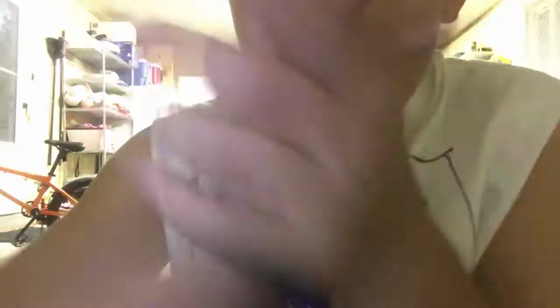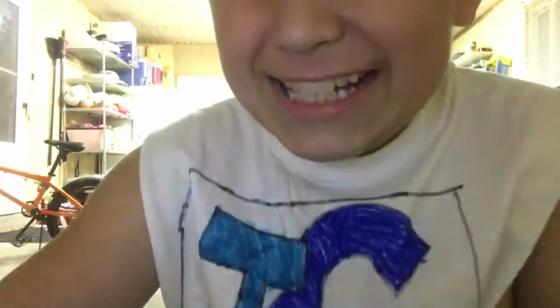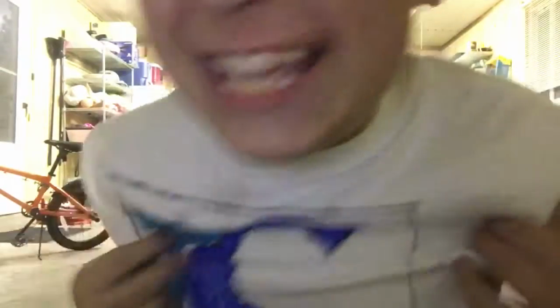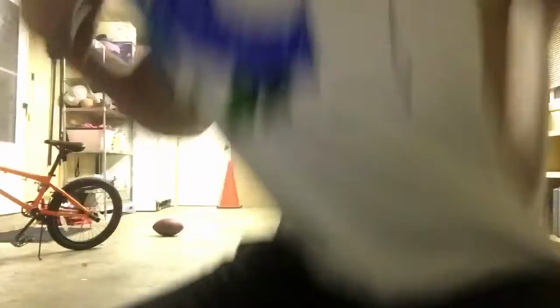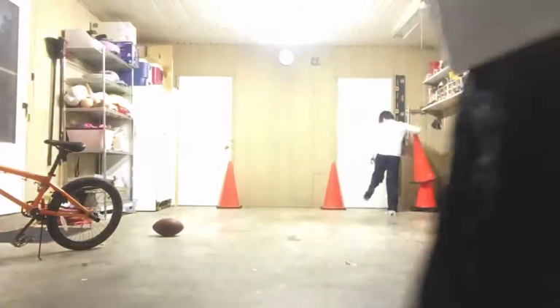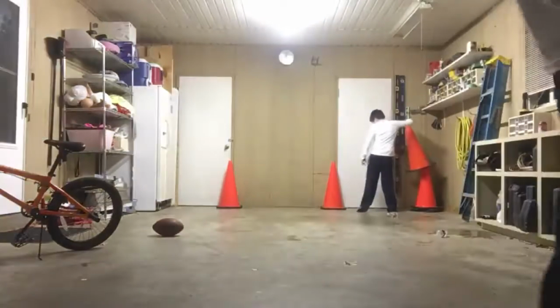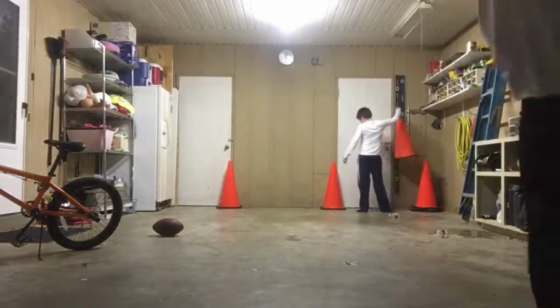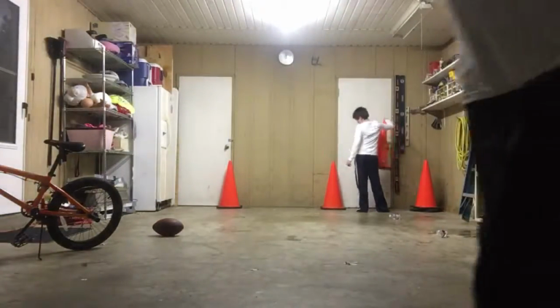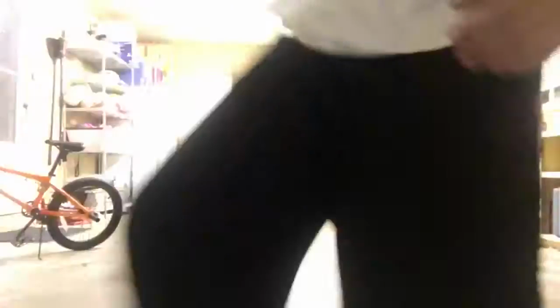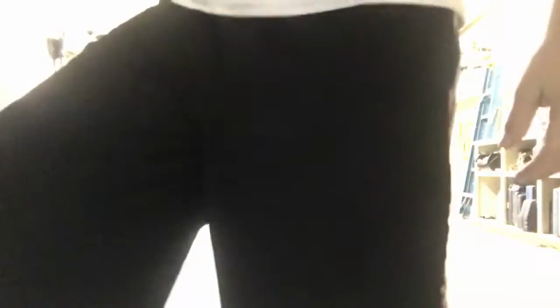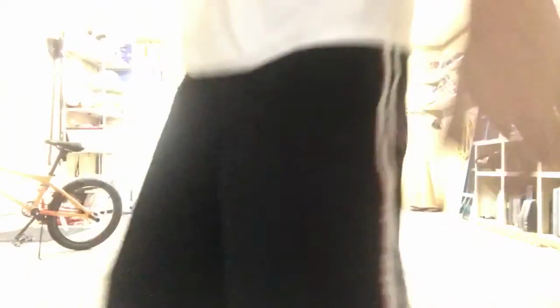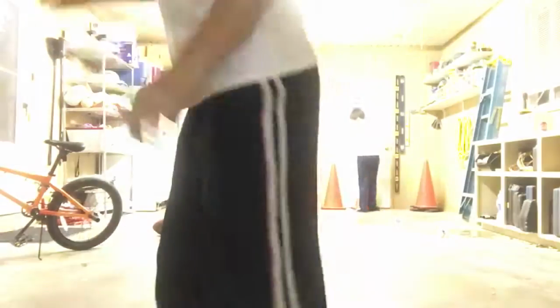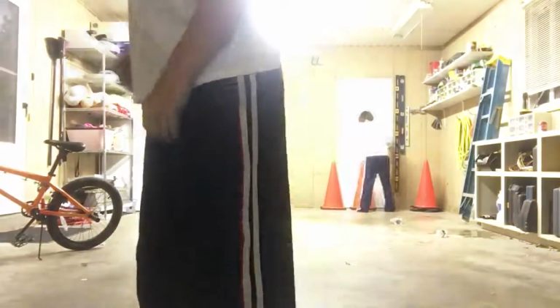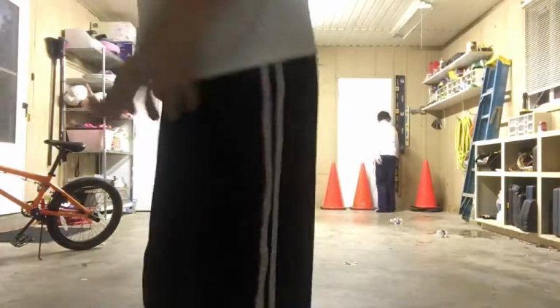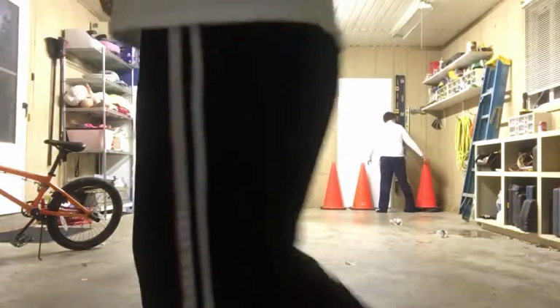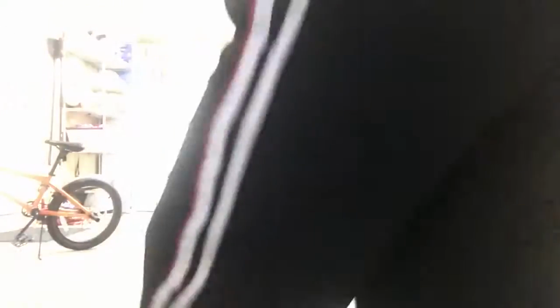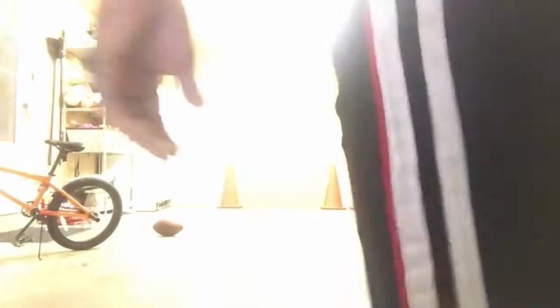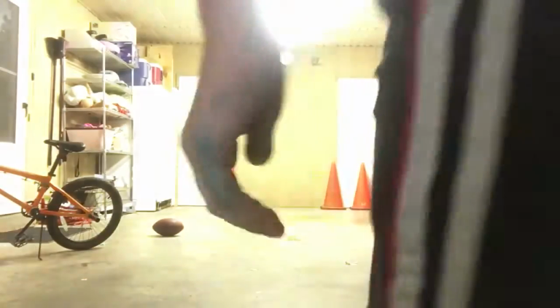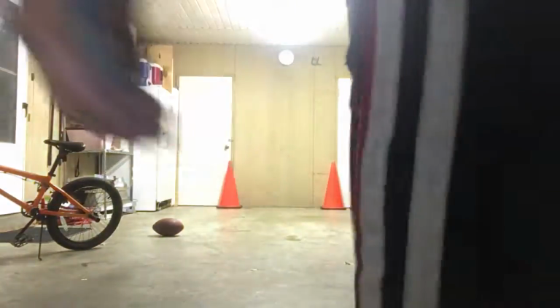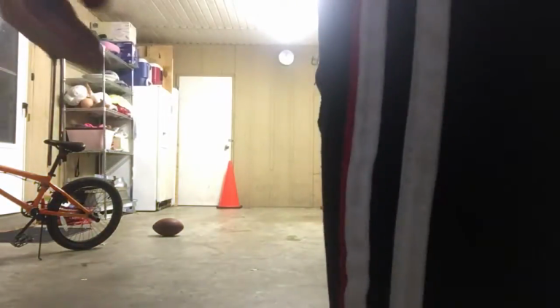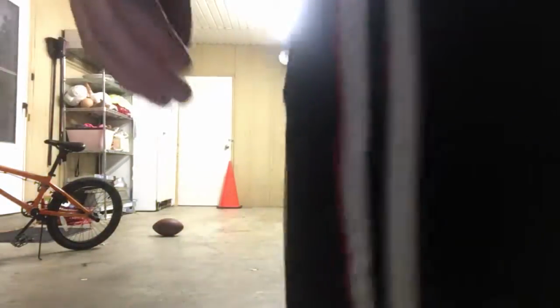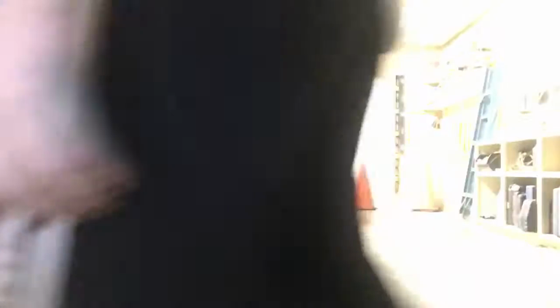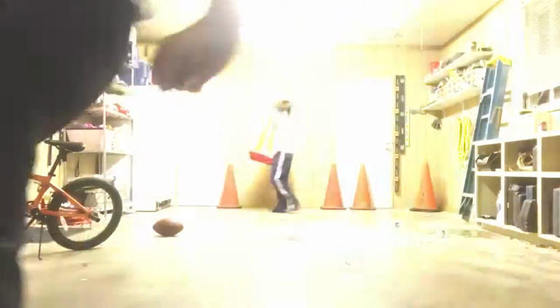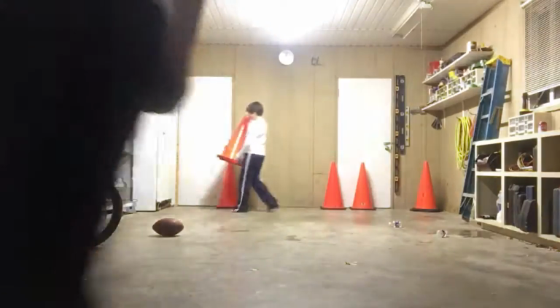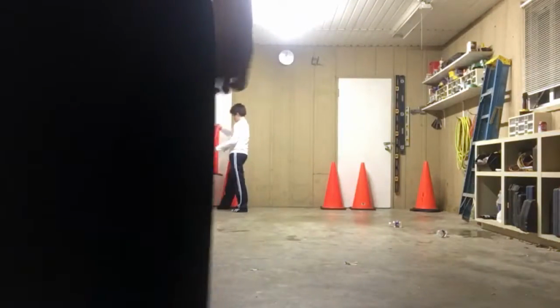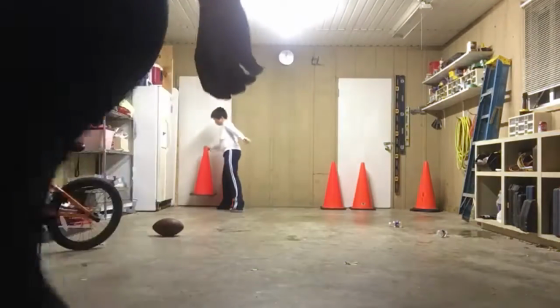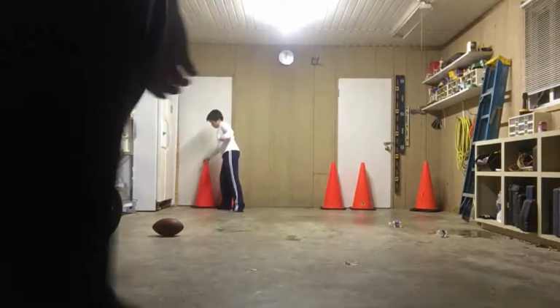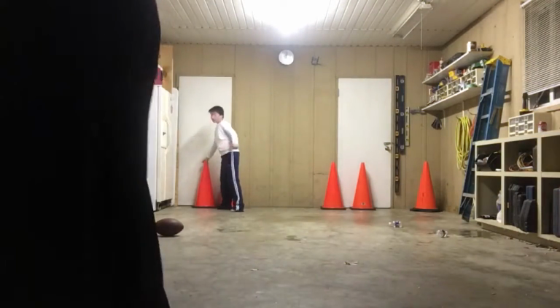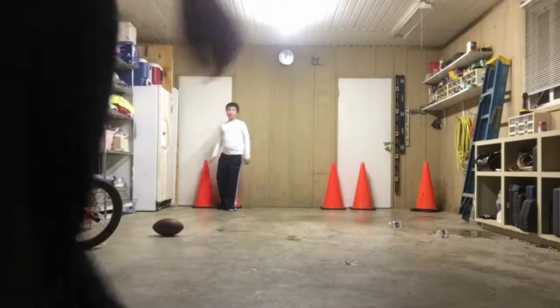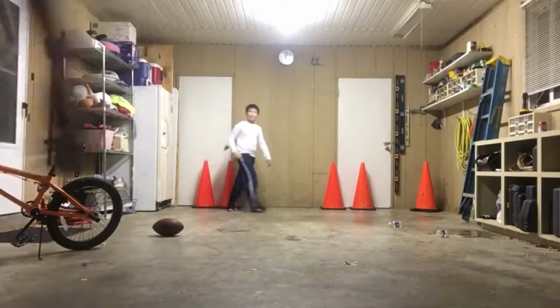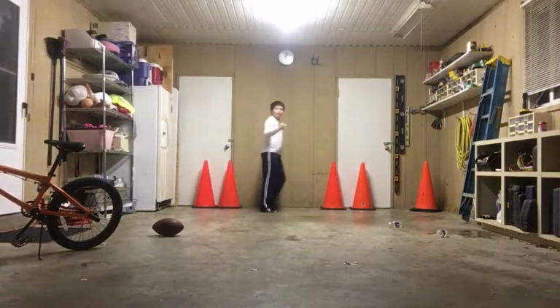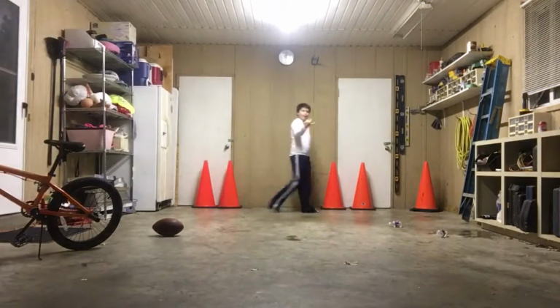Hey guys, JC fam here, me and Justin. That's gonna be a new kind of intro saying, okay, JC fam here. JC vlogs fam, JC fam.